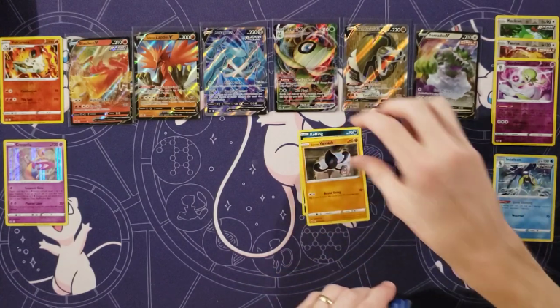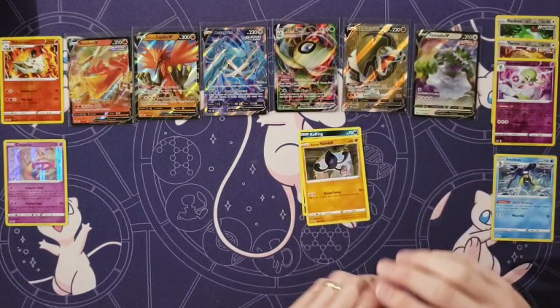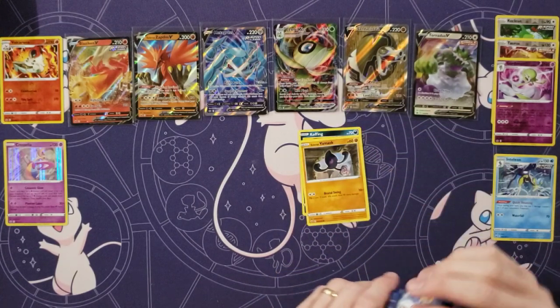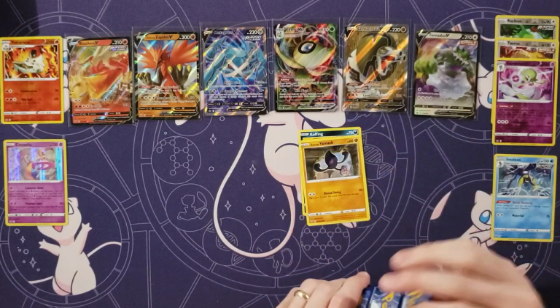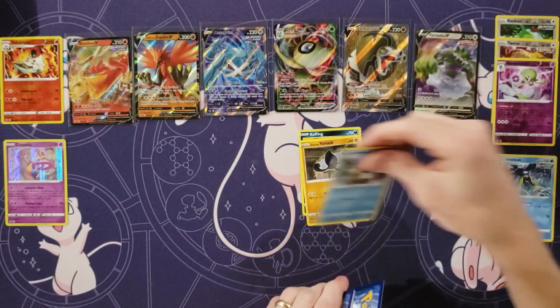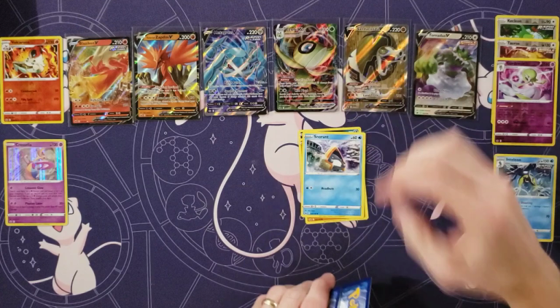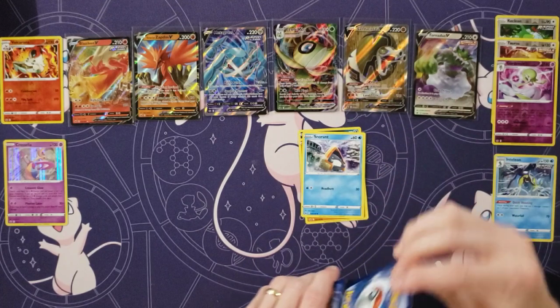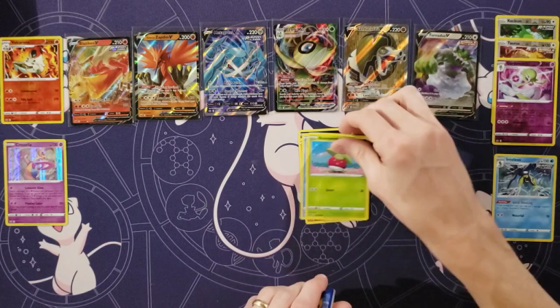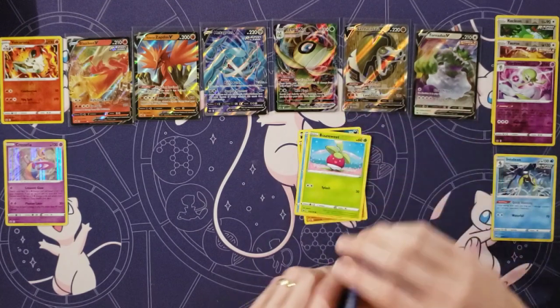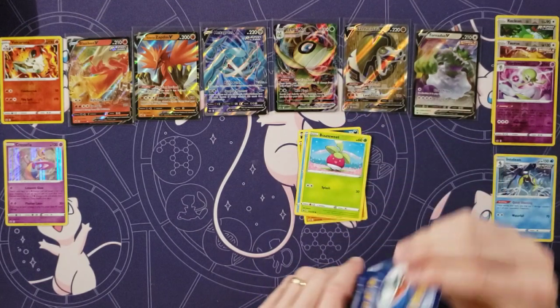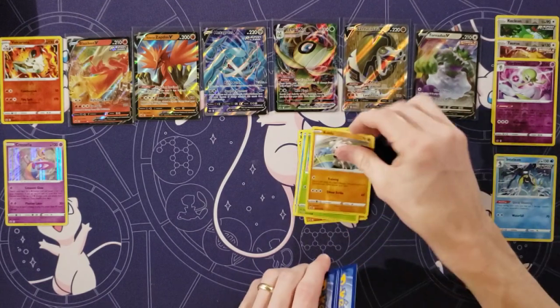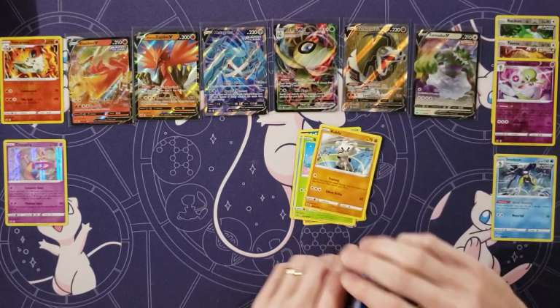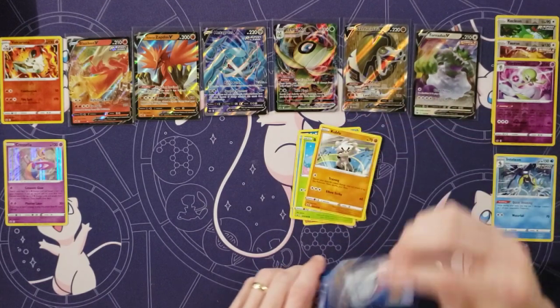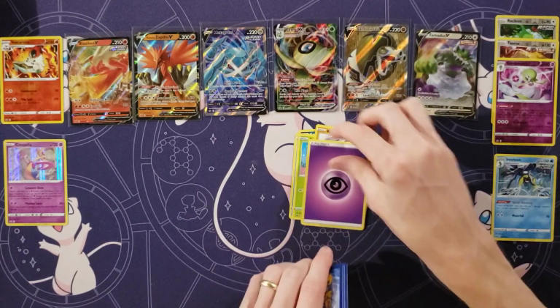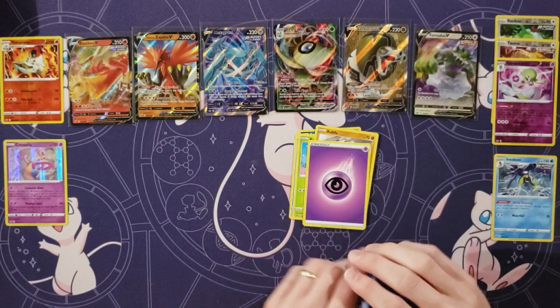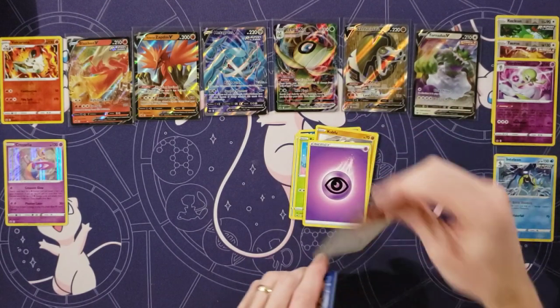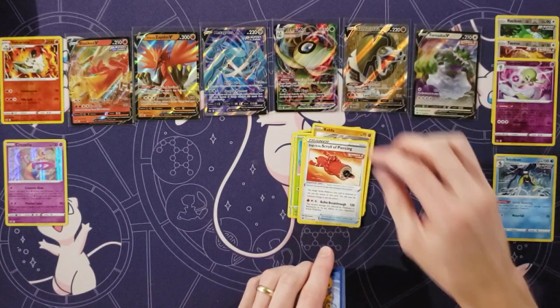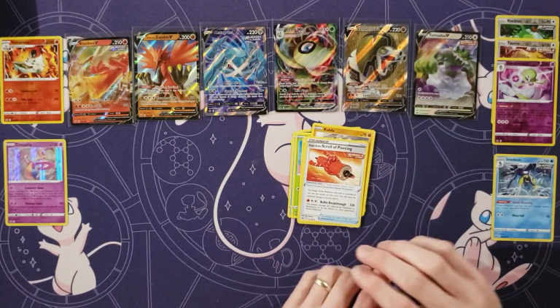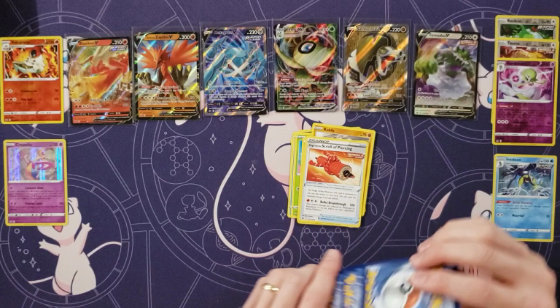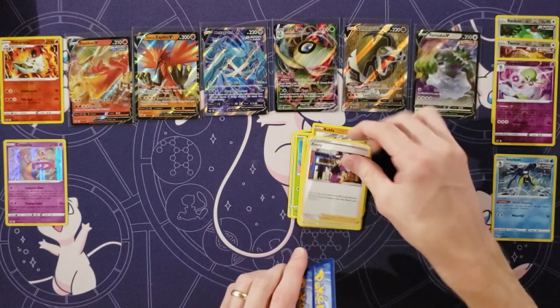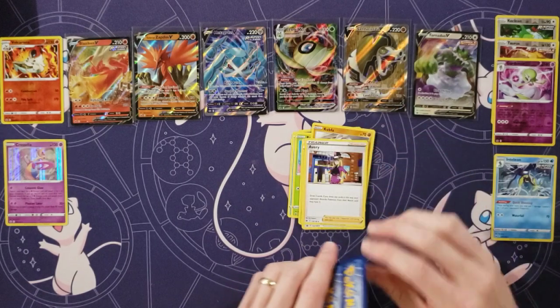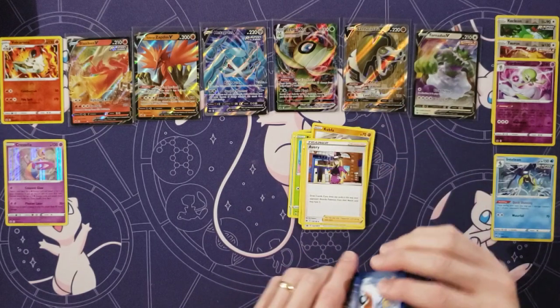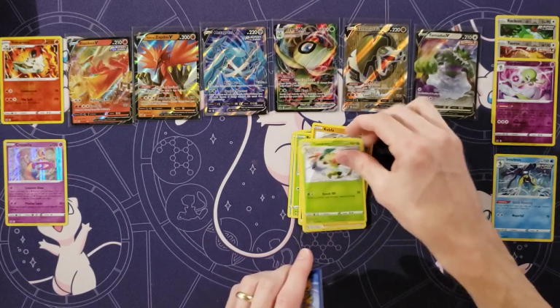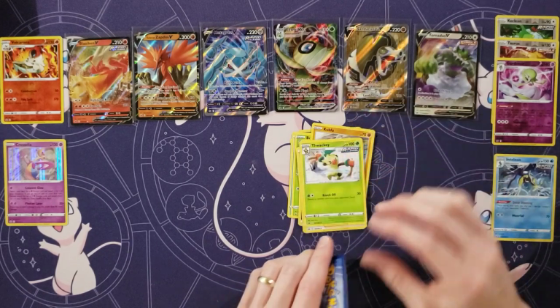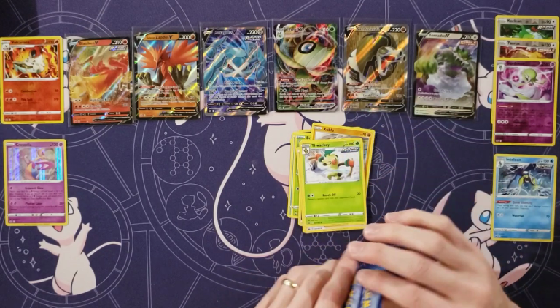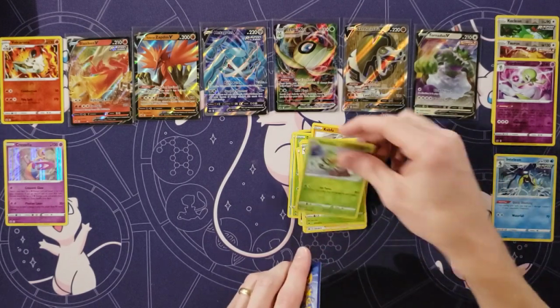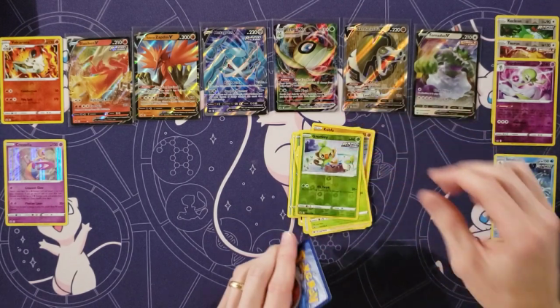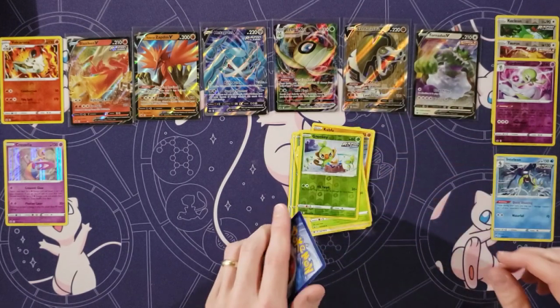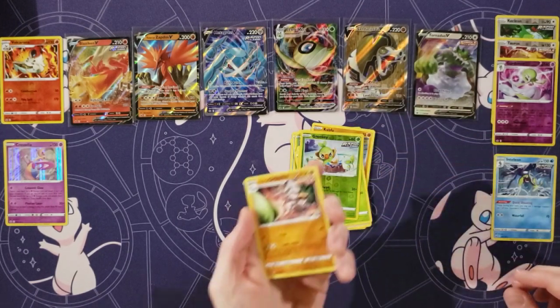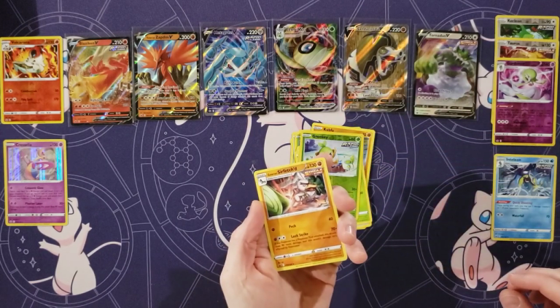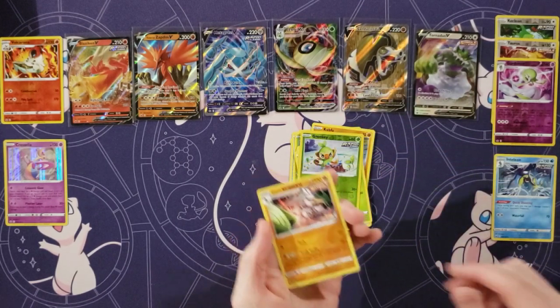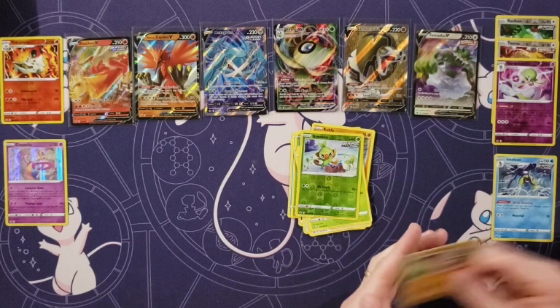Koffing. Yamask. Snow Runt. Bounsweet. Kubfu. Energy. Single Strike Scroll. Avery. Thwacky. Reverse of a Grookey. And a Sirfetch'd.